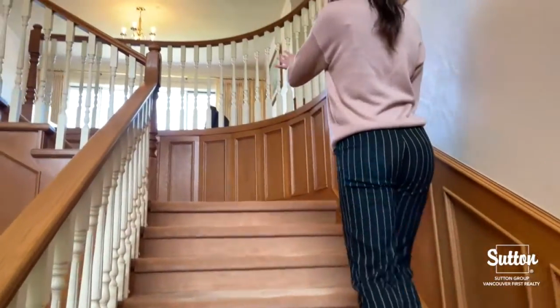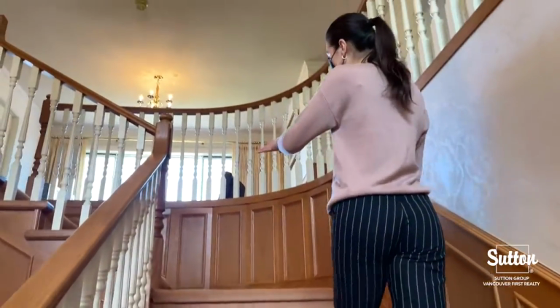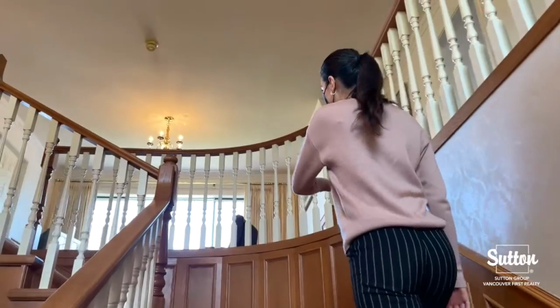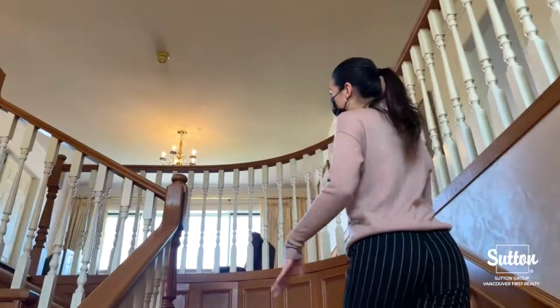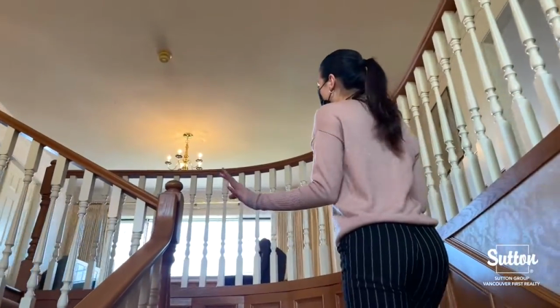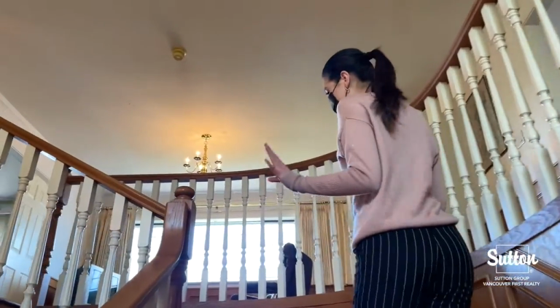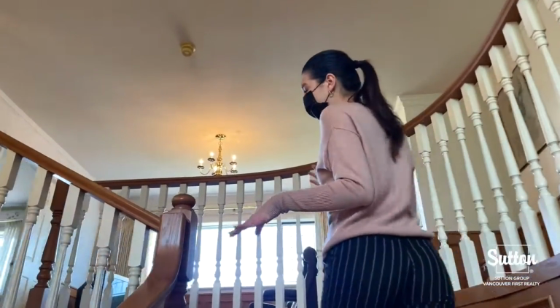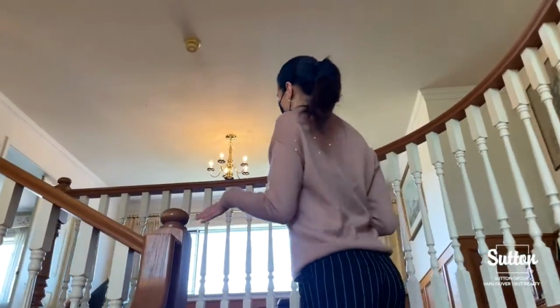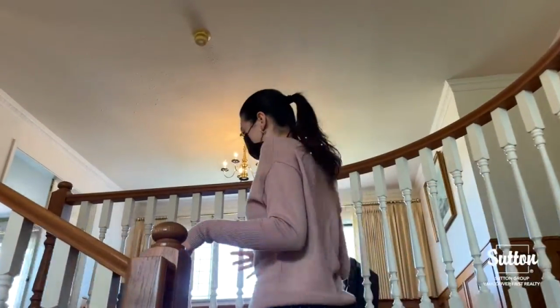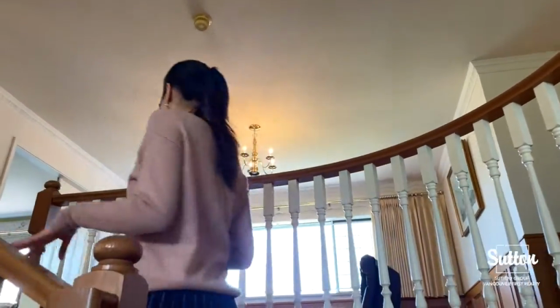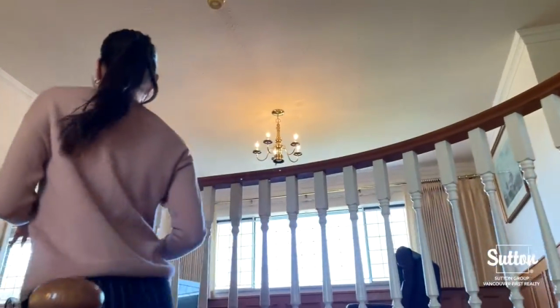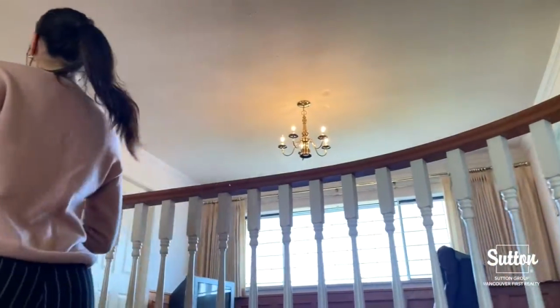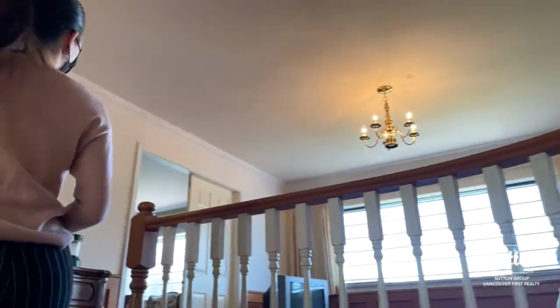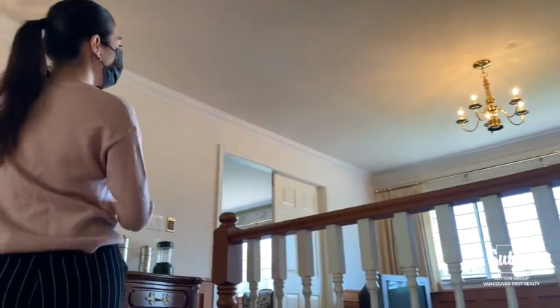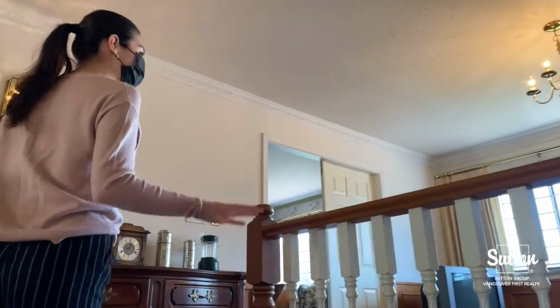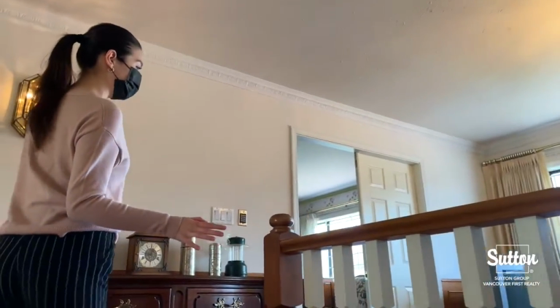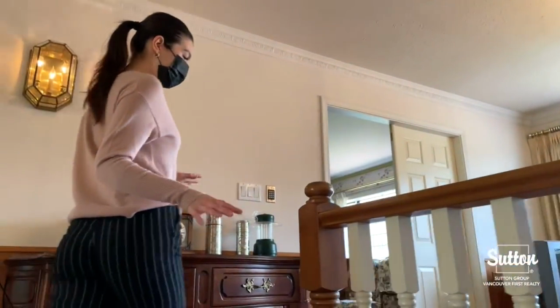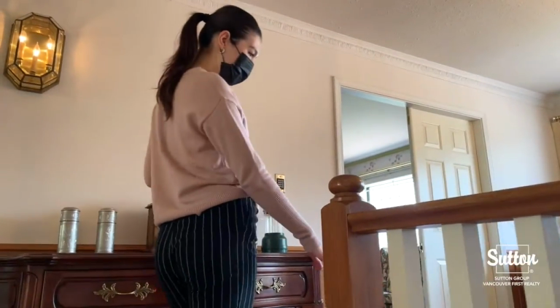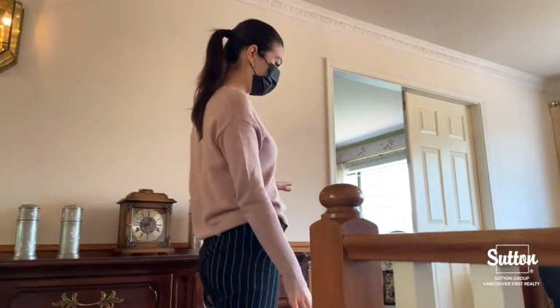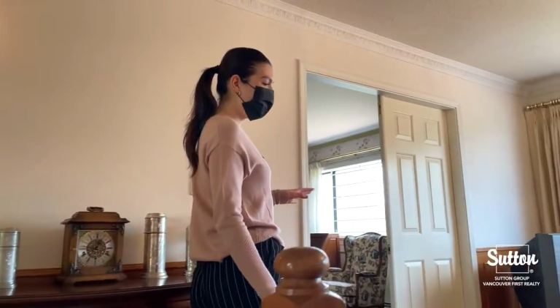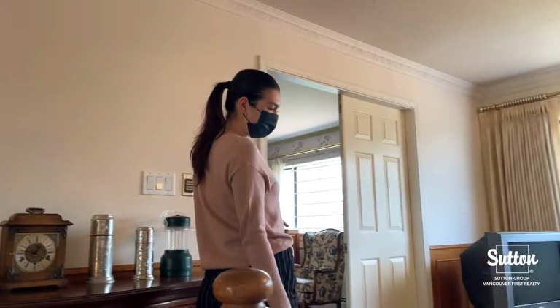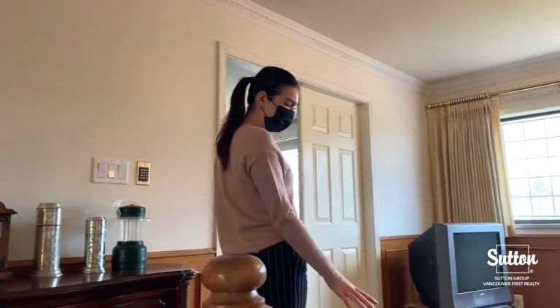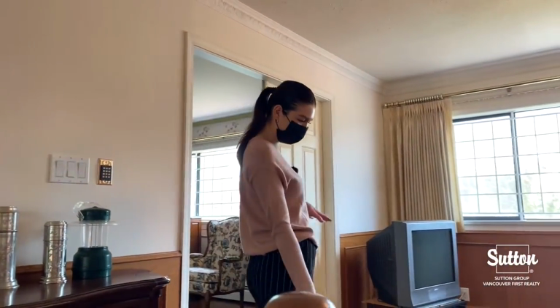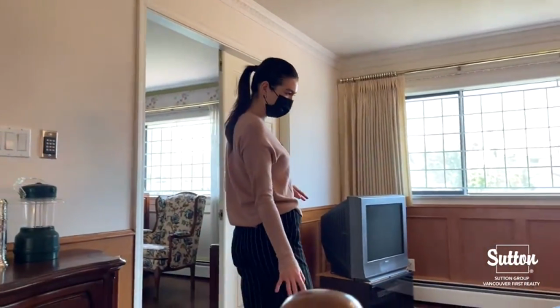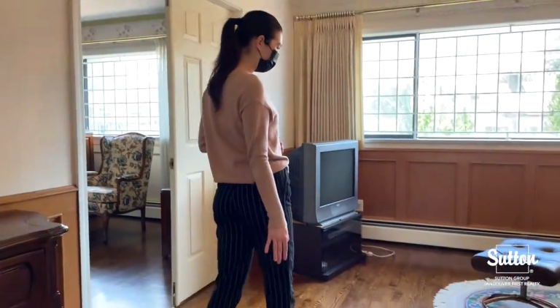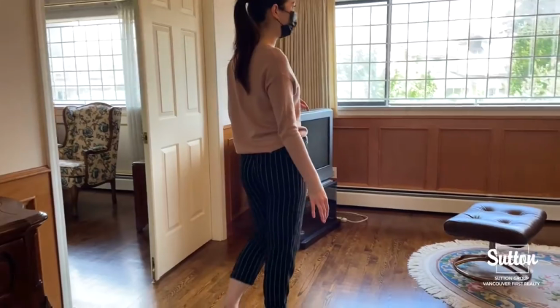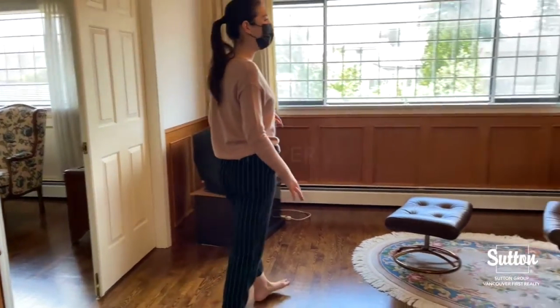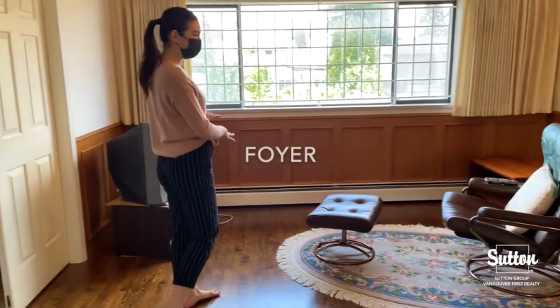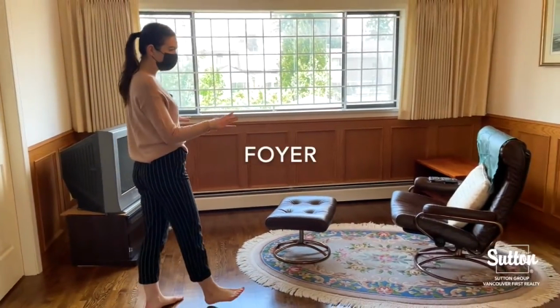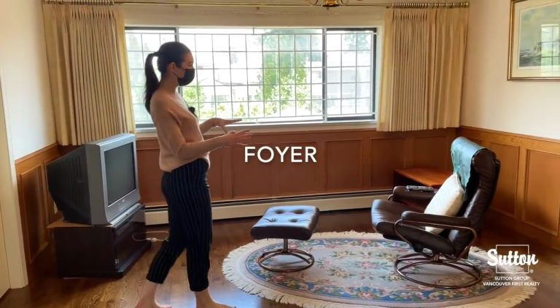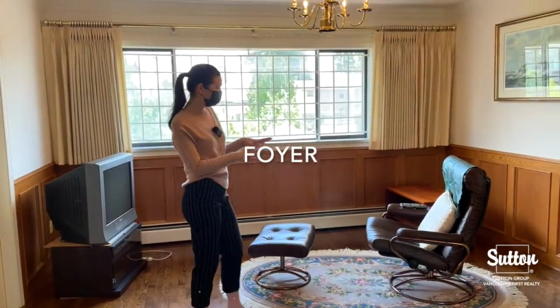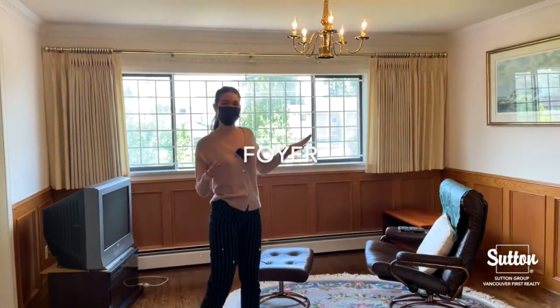Coming up our stairs we actually have carpet, so this carpet leads upstairs into our practical kind of lounge area. As you can see, we've got a lot of room up here.